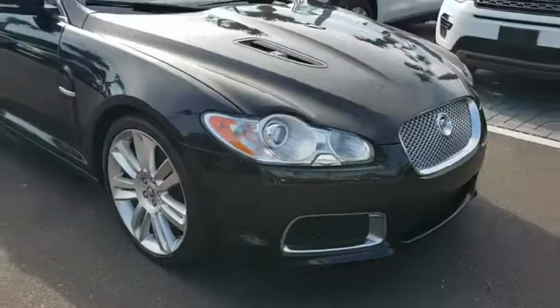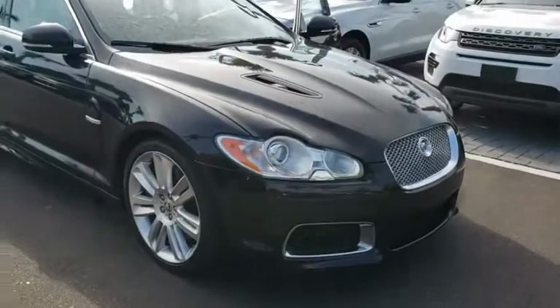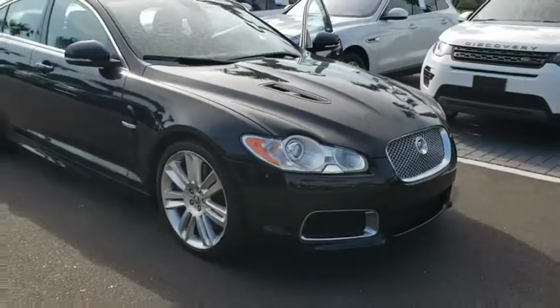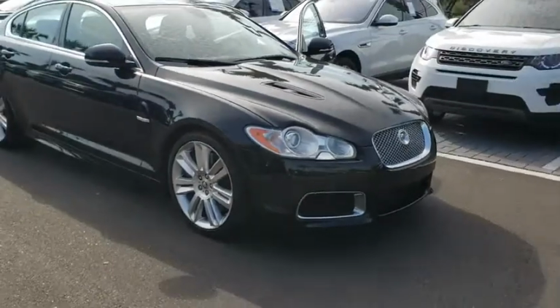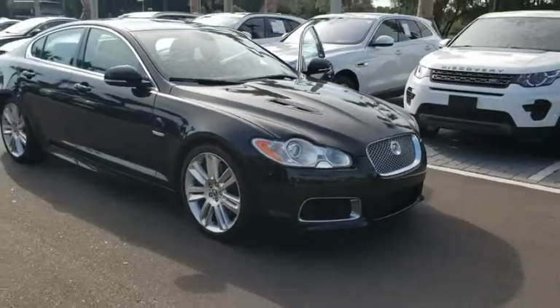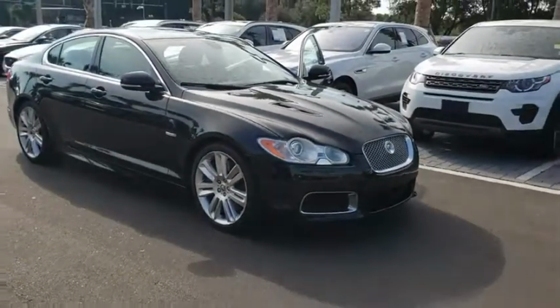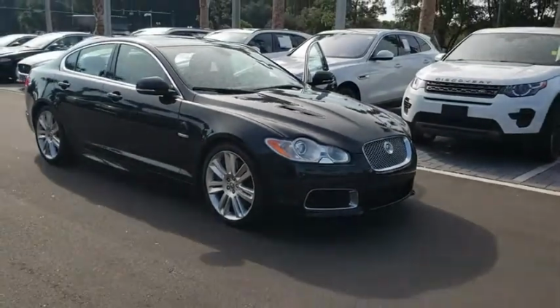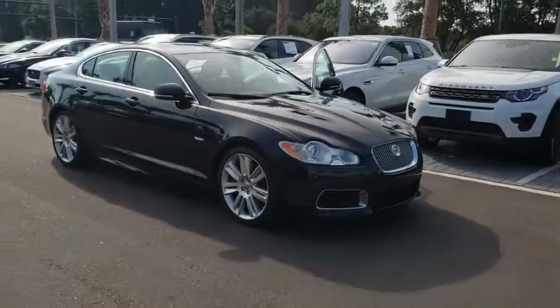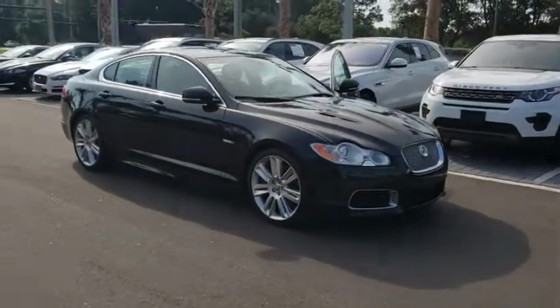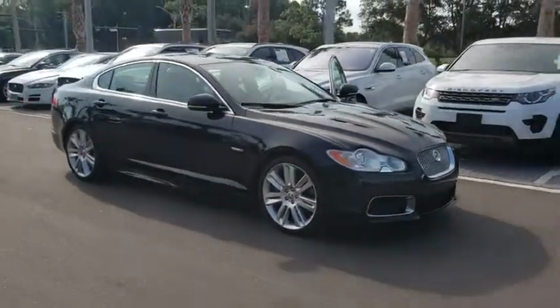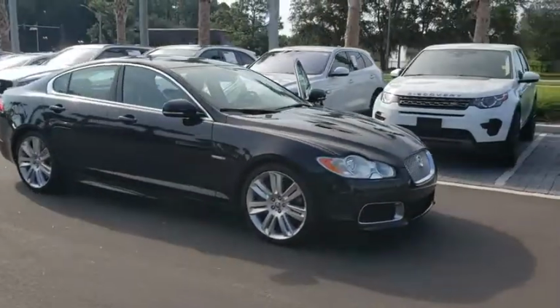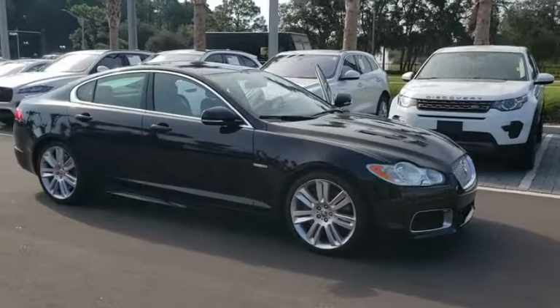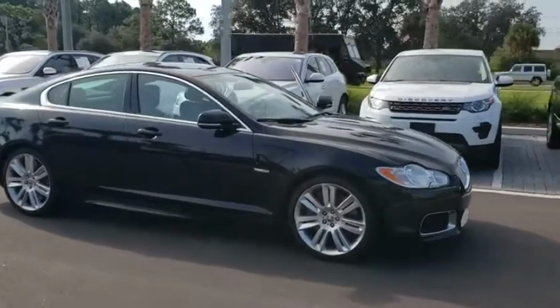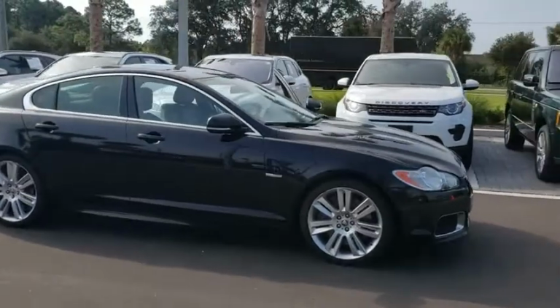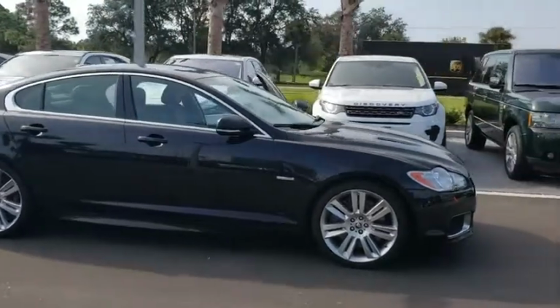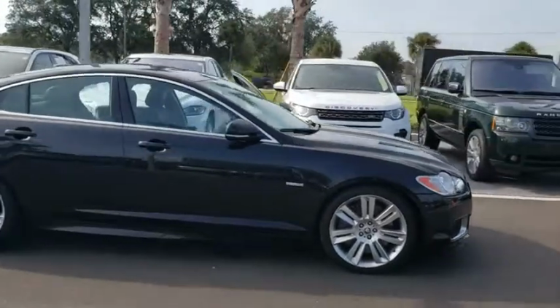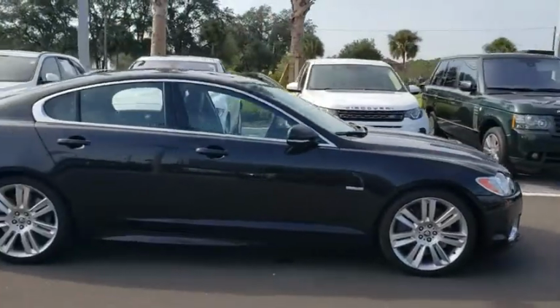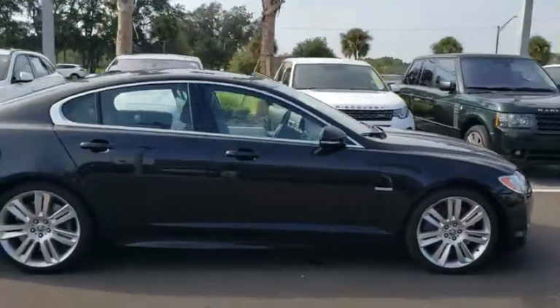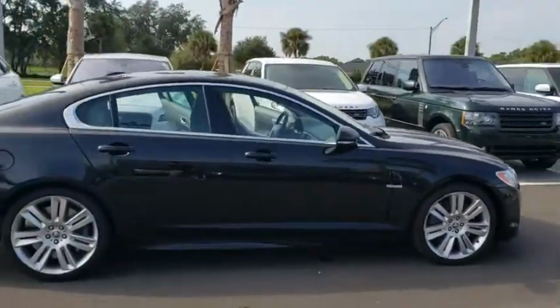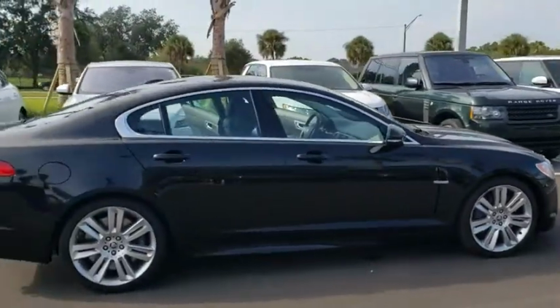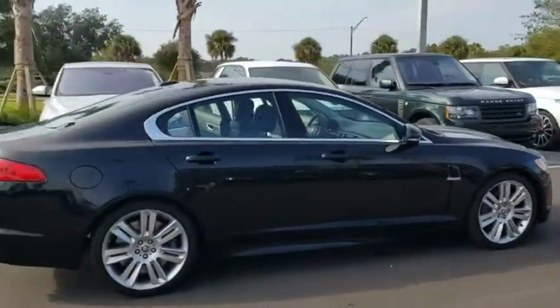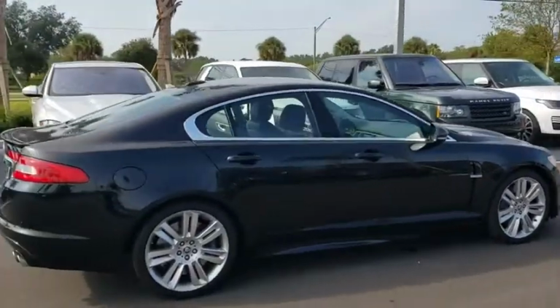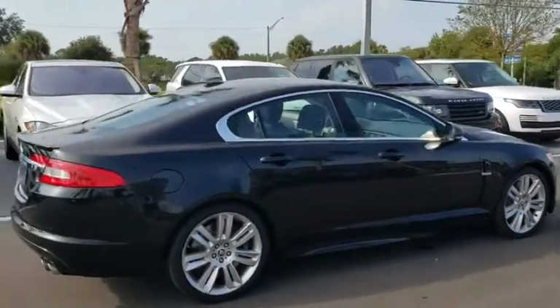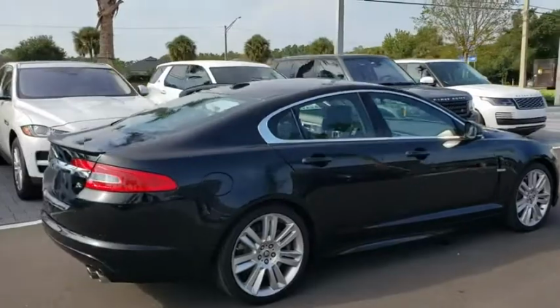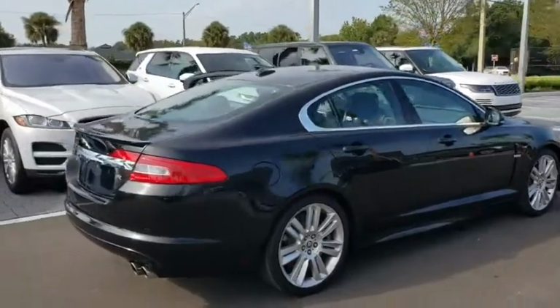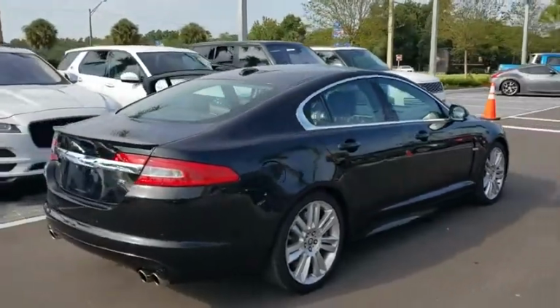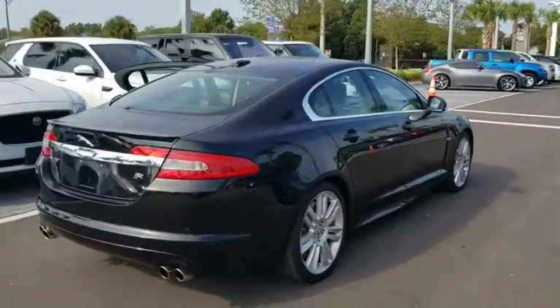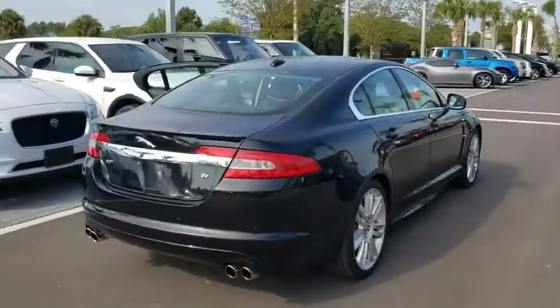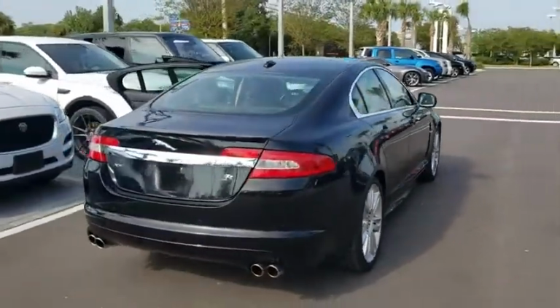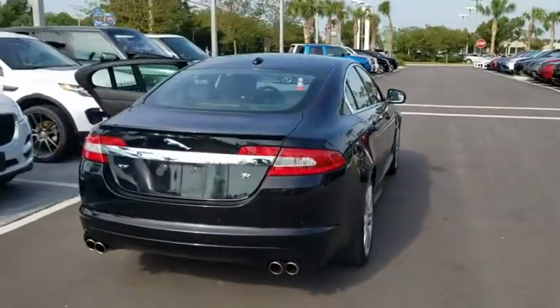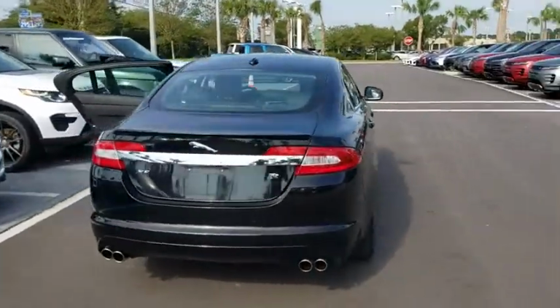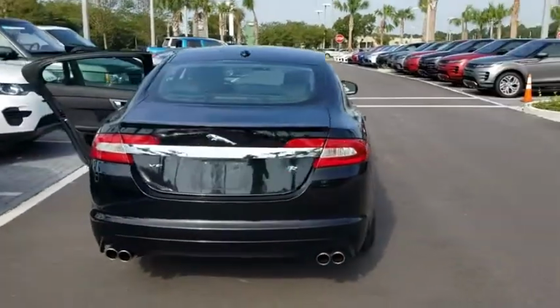Make a great choice today with the 2010 Jaguar XF. The XF drives very nicely with agile handling and a comfortable ride. Steering is quick and communicative. This vehicle has less than 25,000 miles.